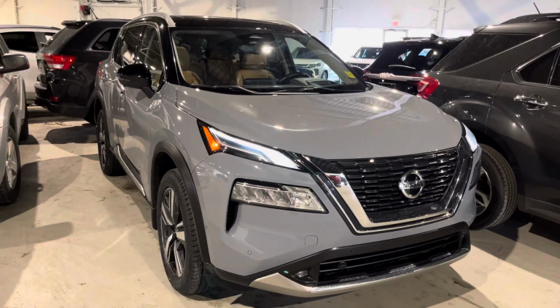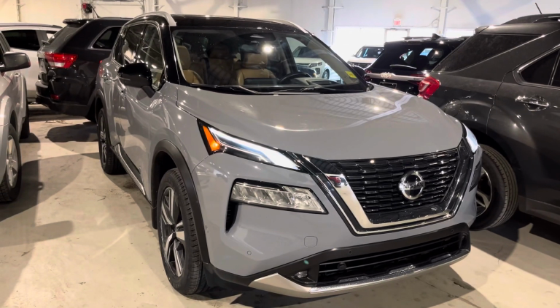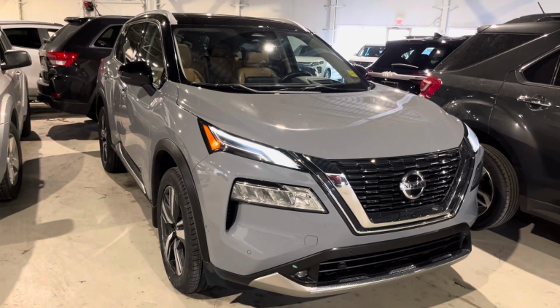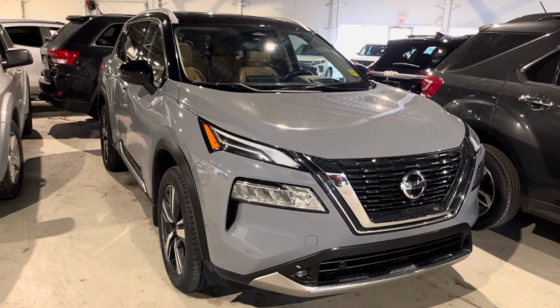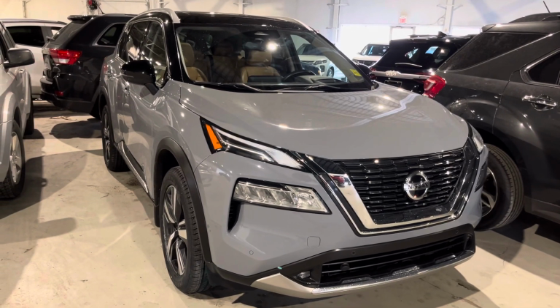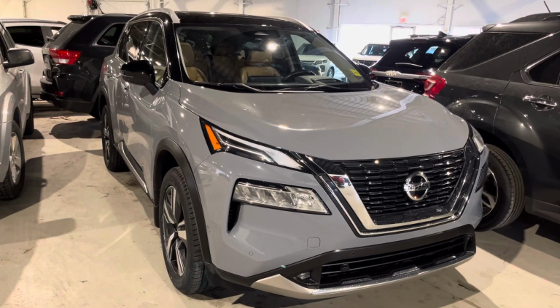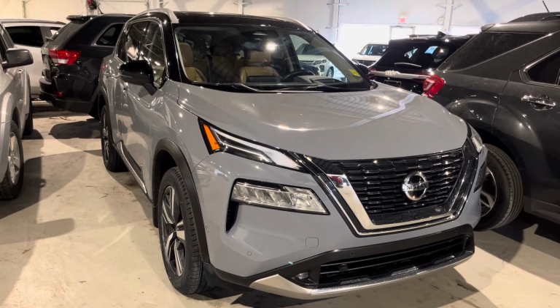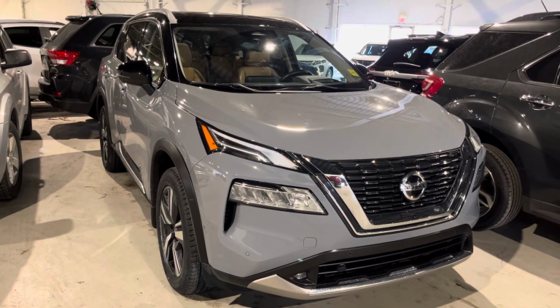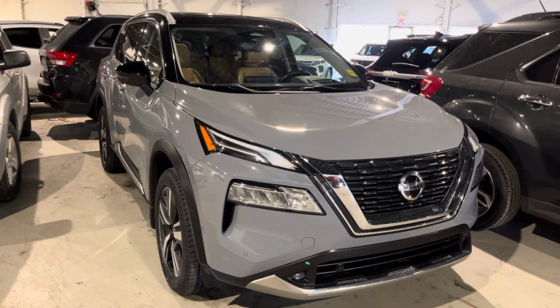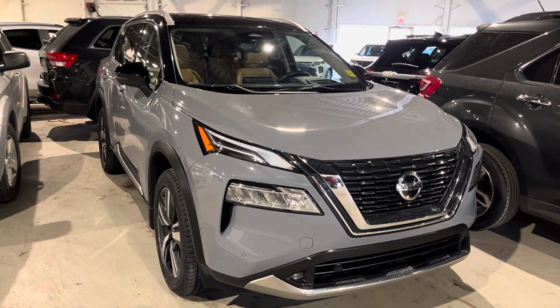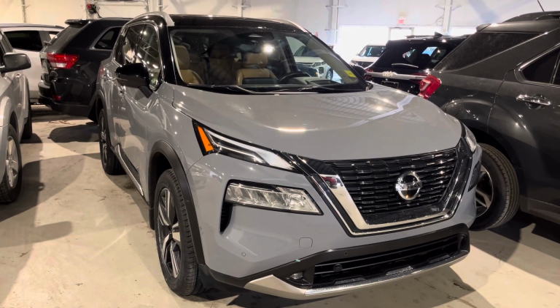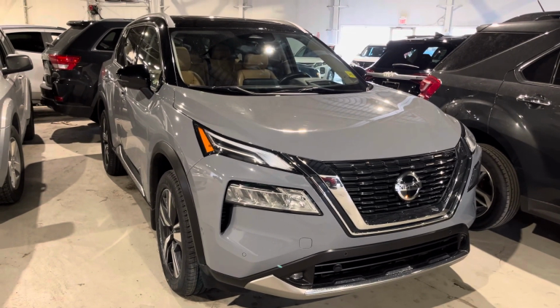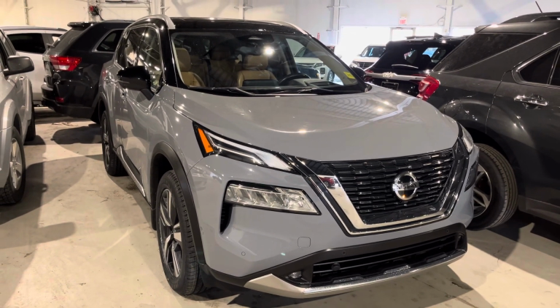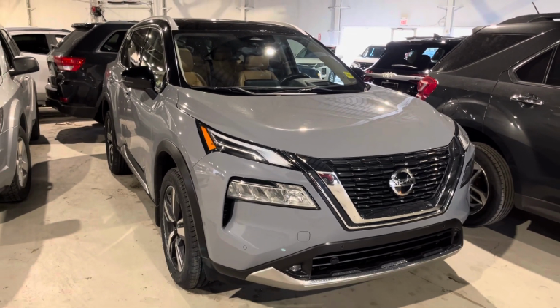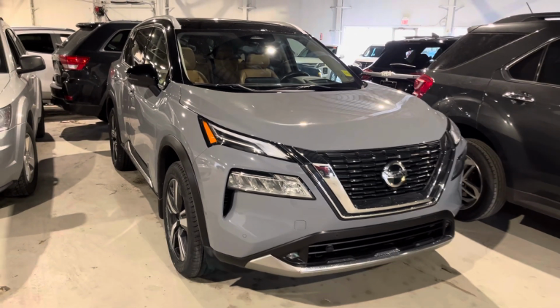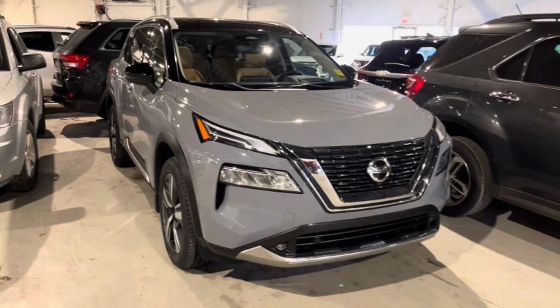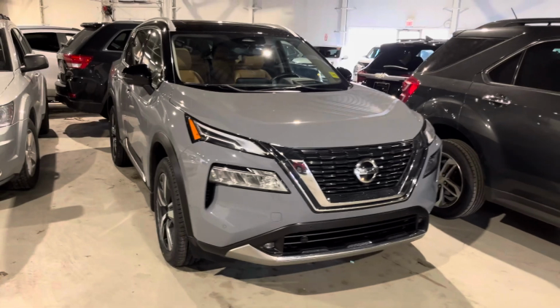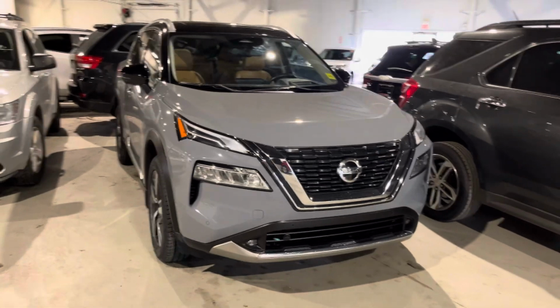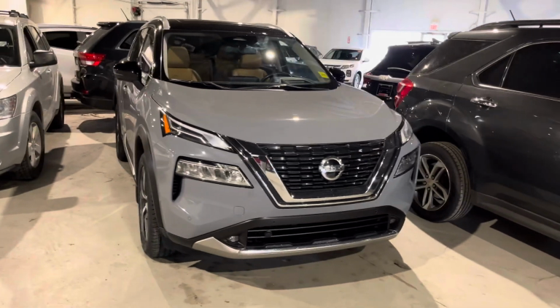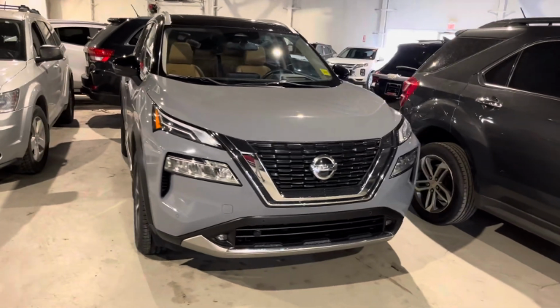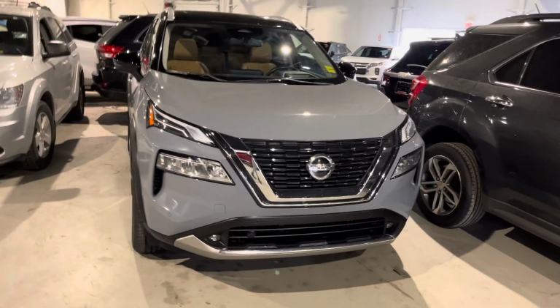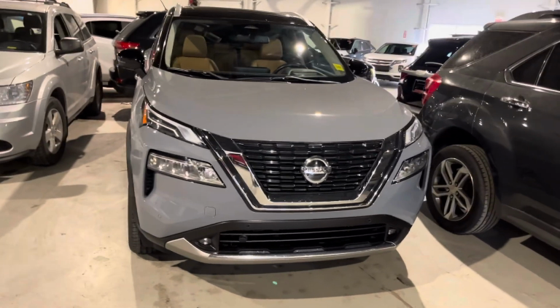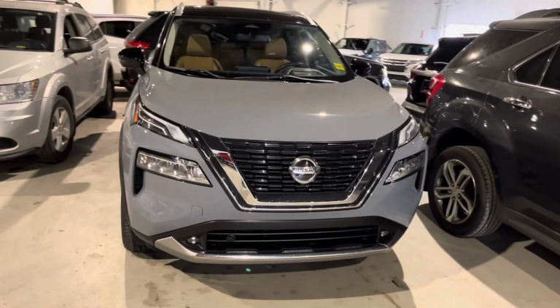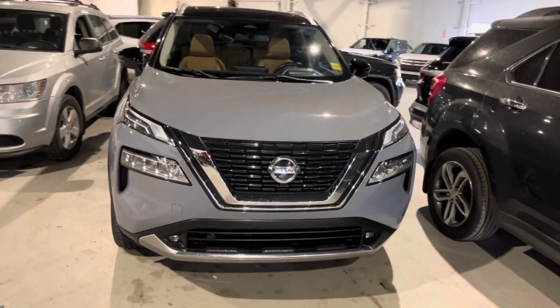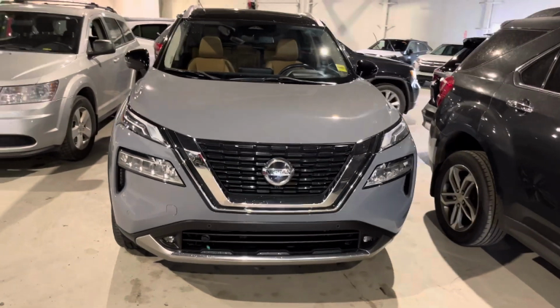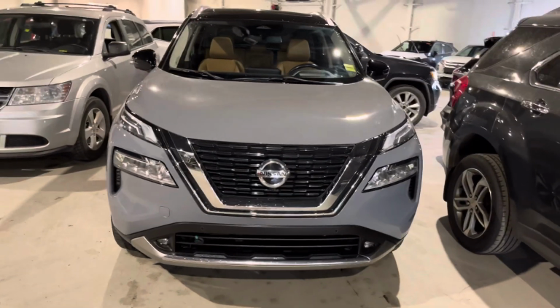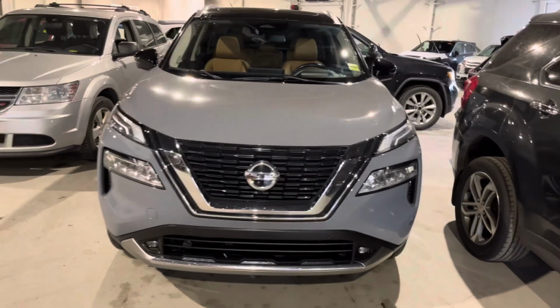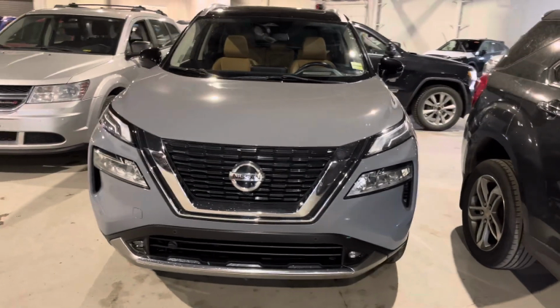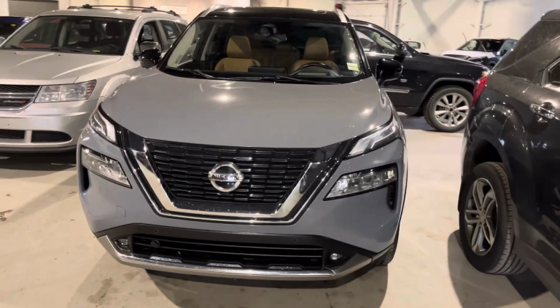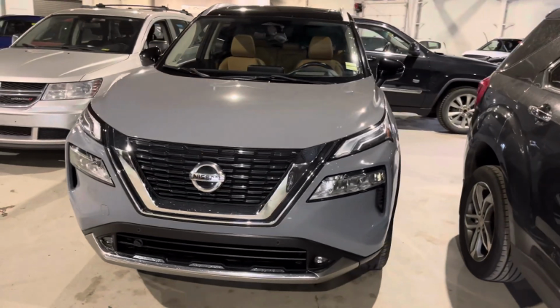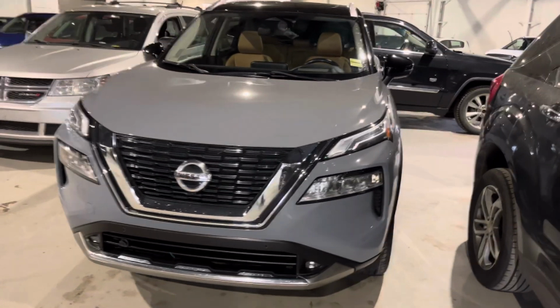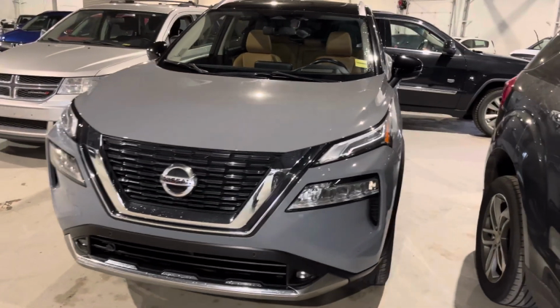Hey Ed, it's Jay here with Northside Mitsubishi. I'm going to do a quick walk around video on our 2021 Nissan Rogue Platinum in this beautiful gray color.